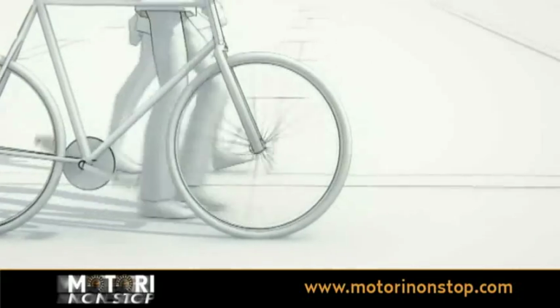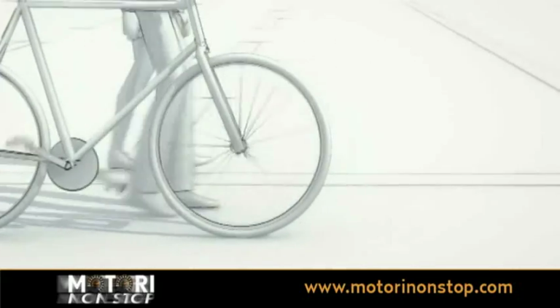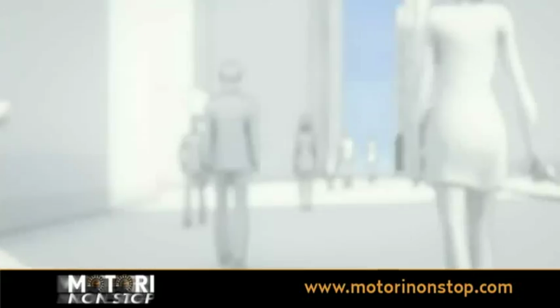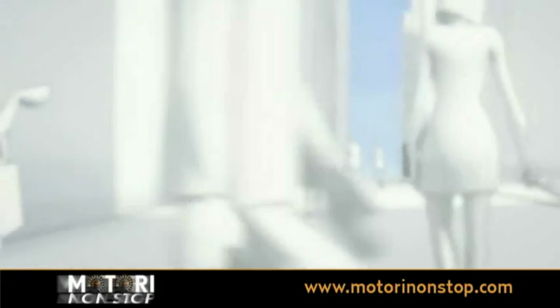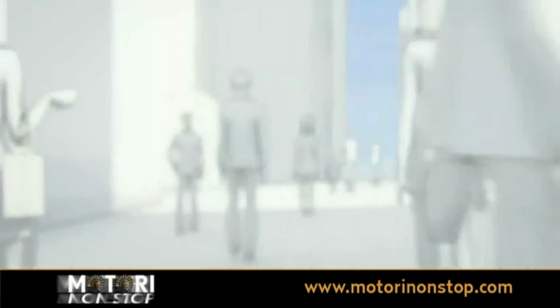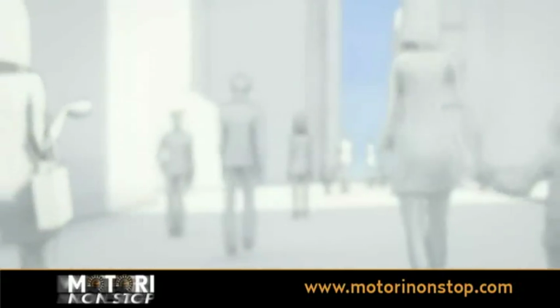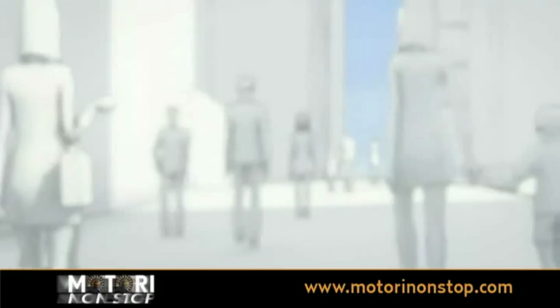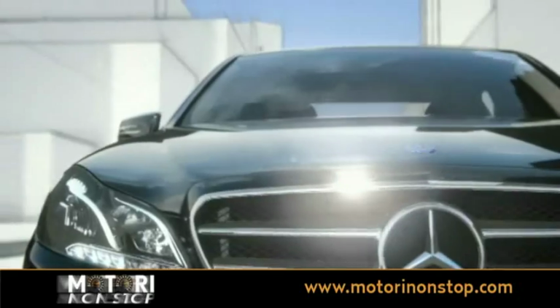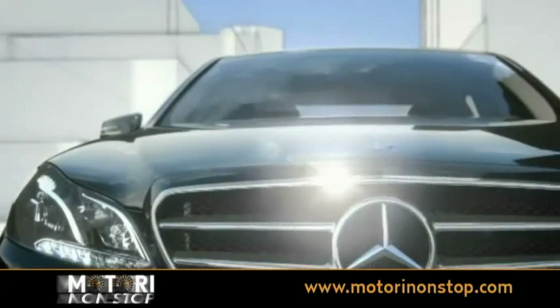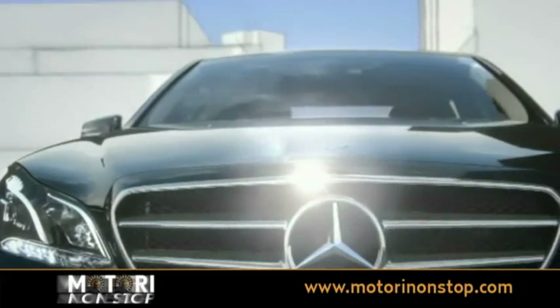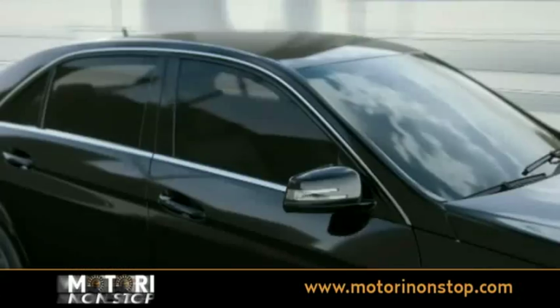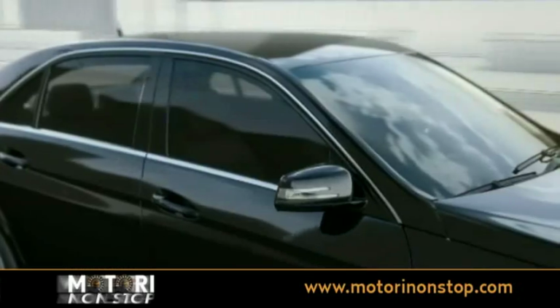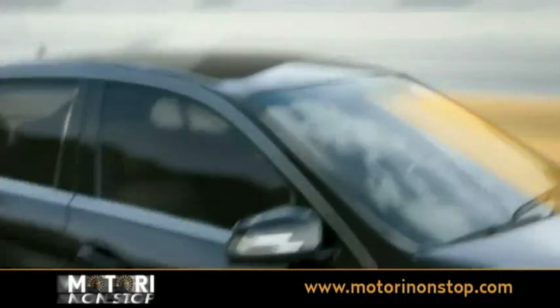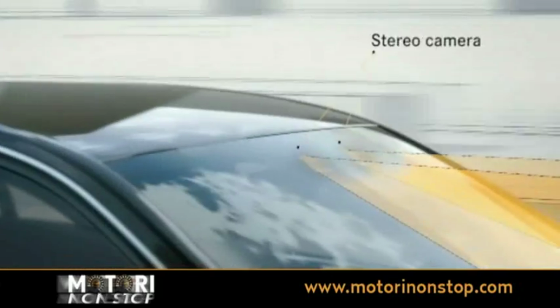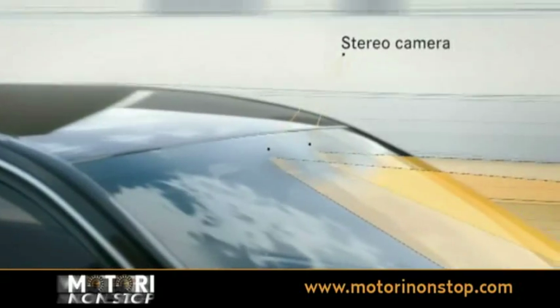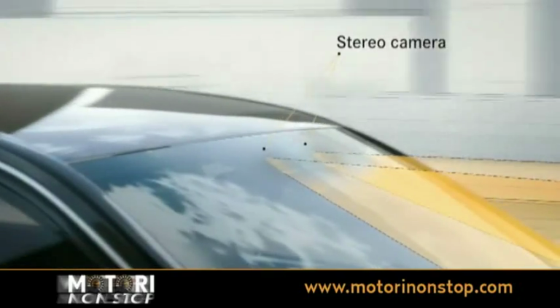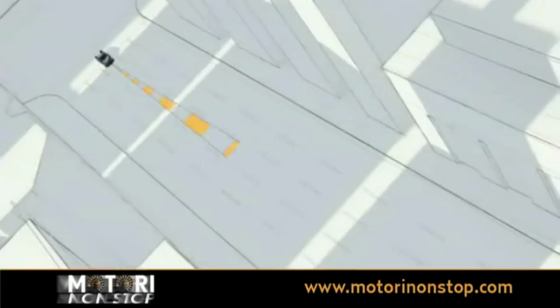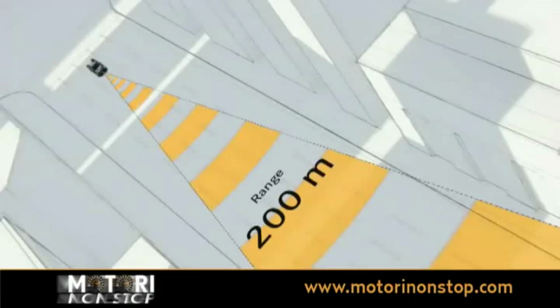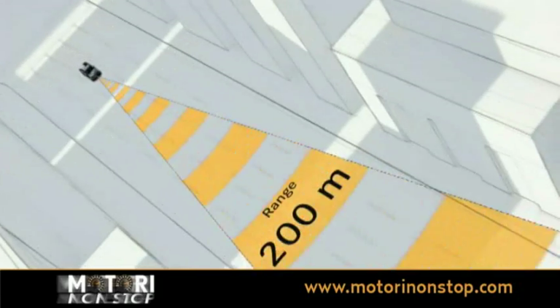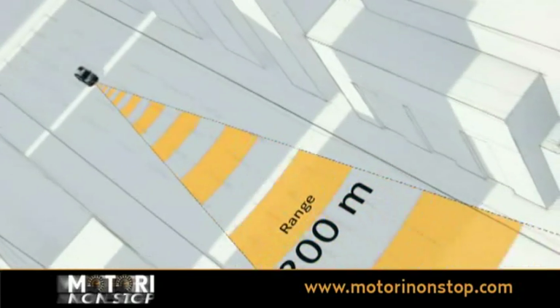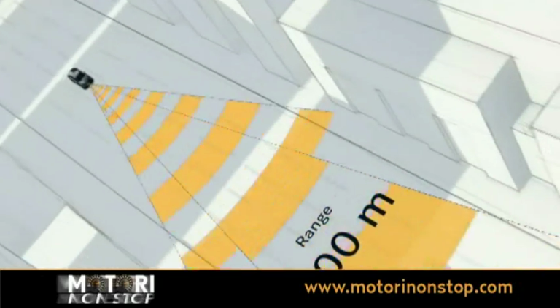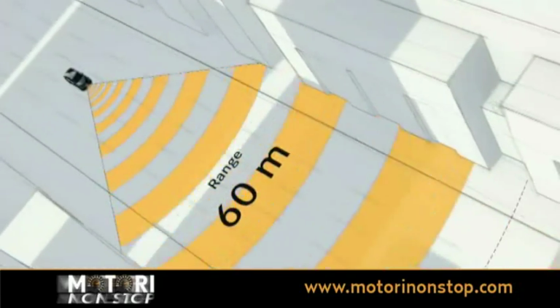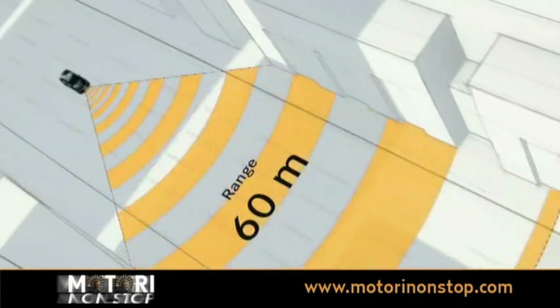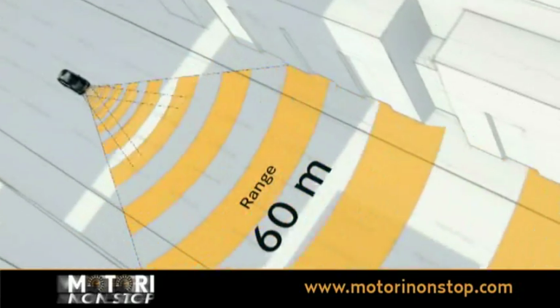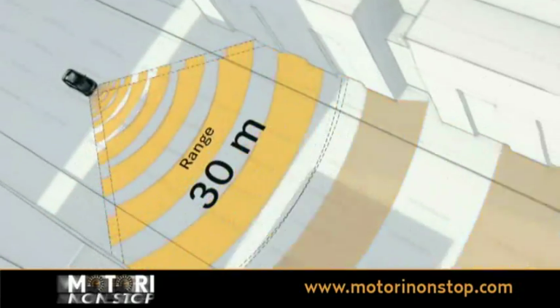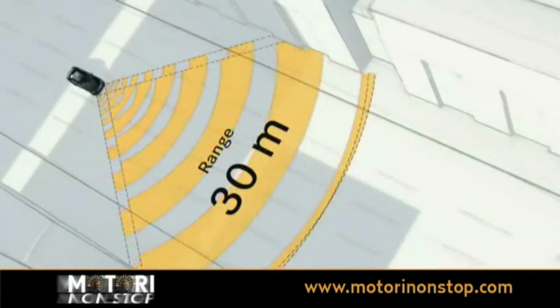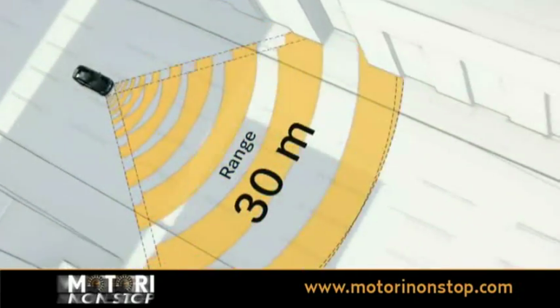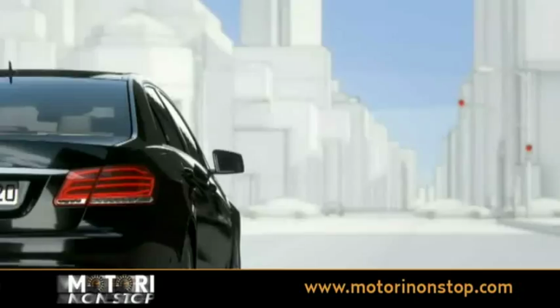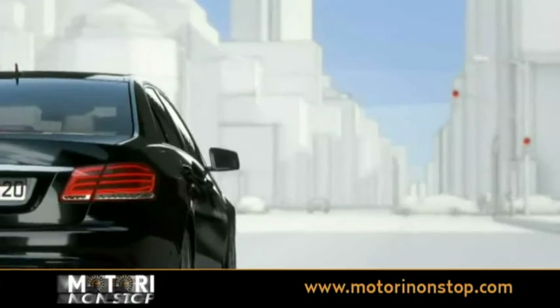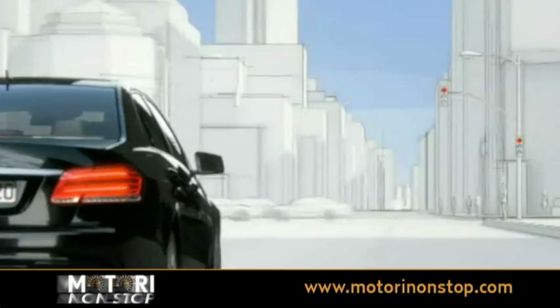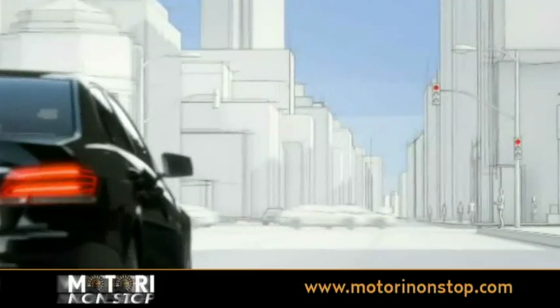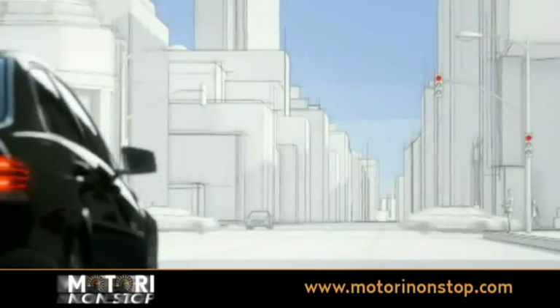With pedestrian recognition, the Pre-Safe Brake now takes on a new dimension. A stereo camera and a system of long, medium and short-range radar monitor the area in front of the vehicle.